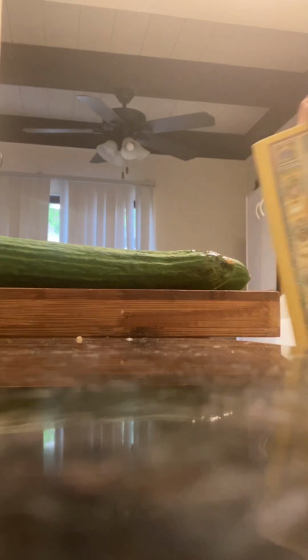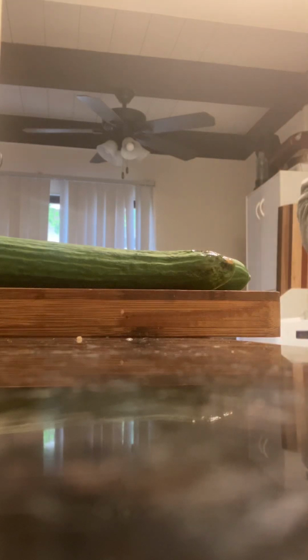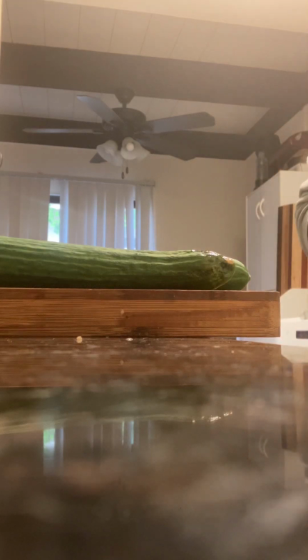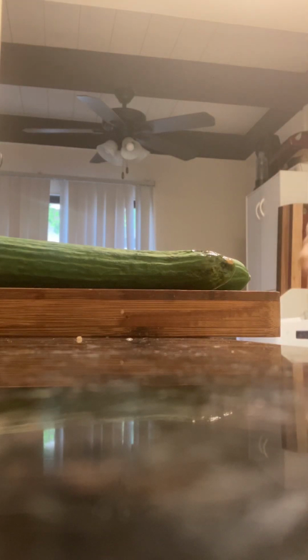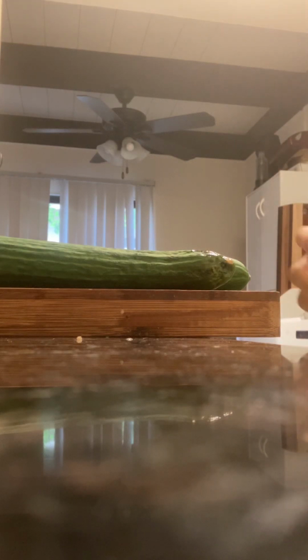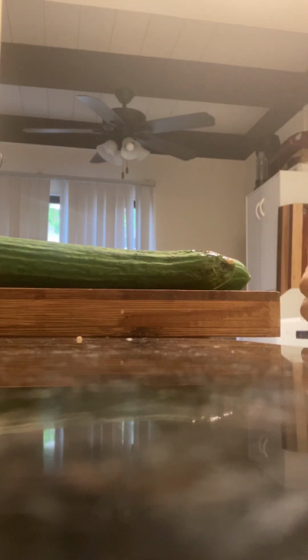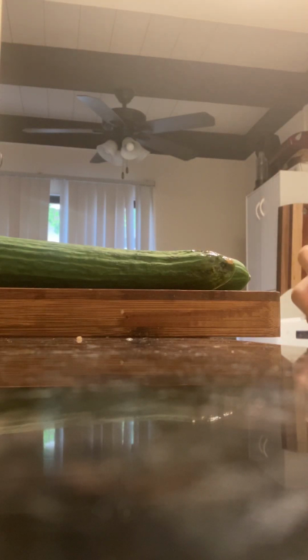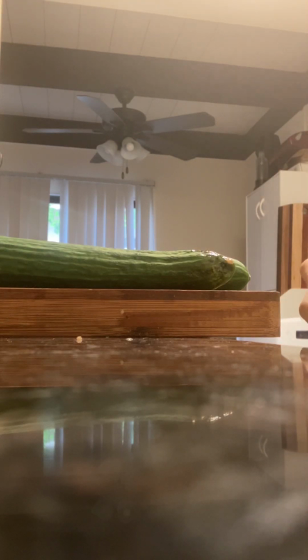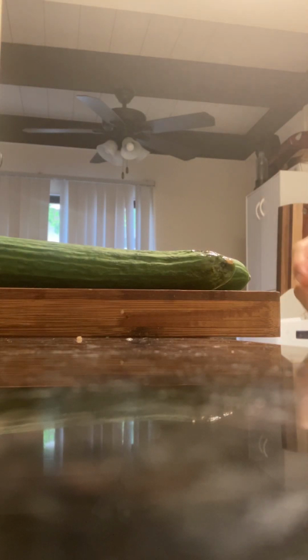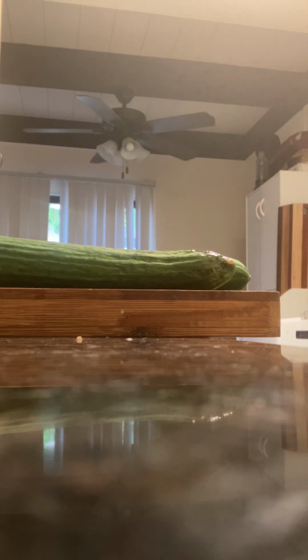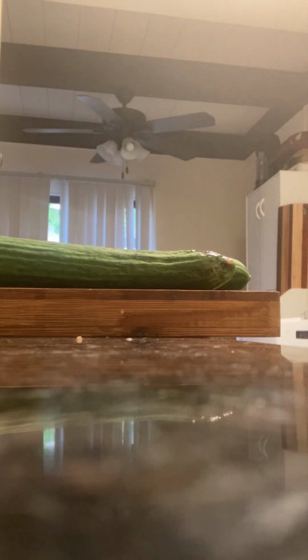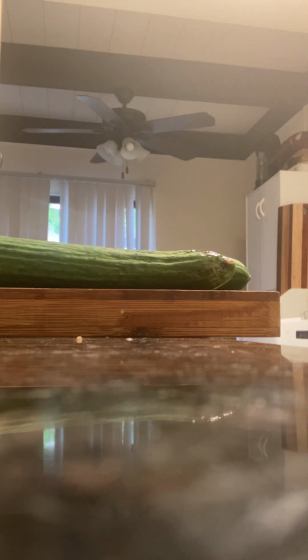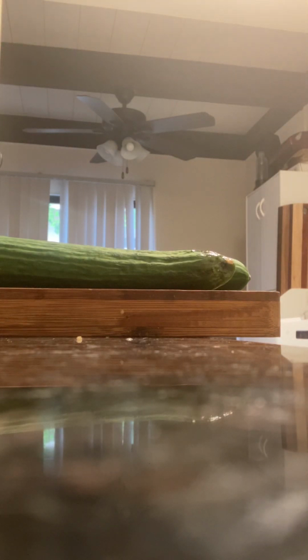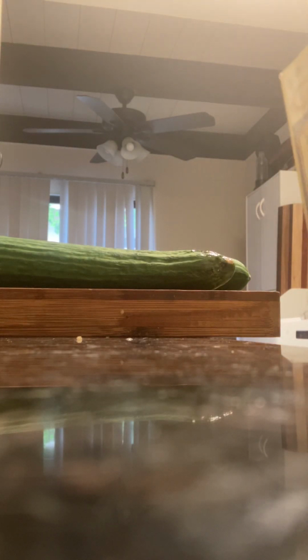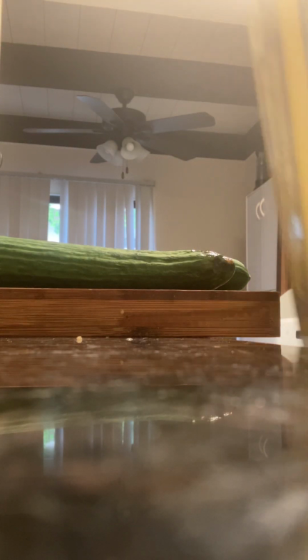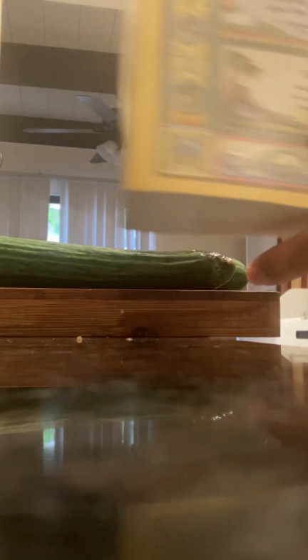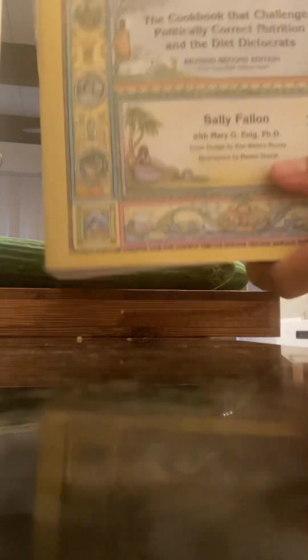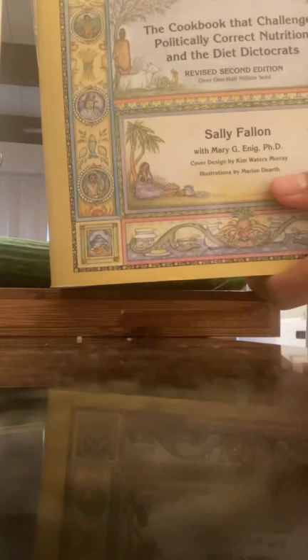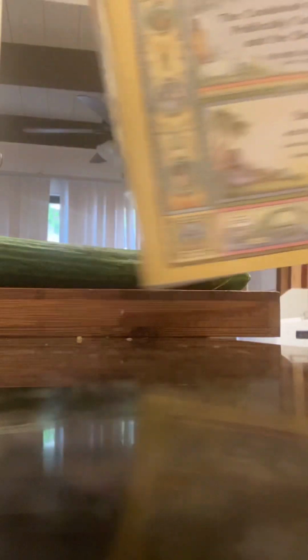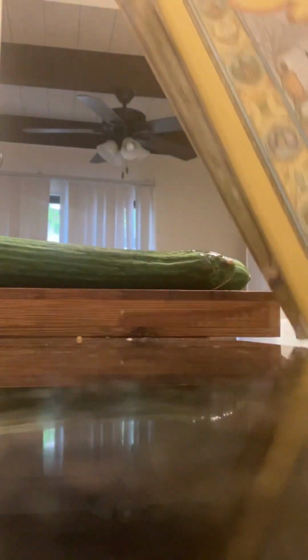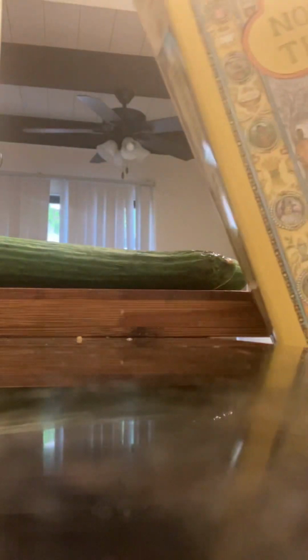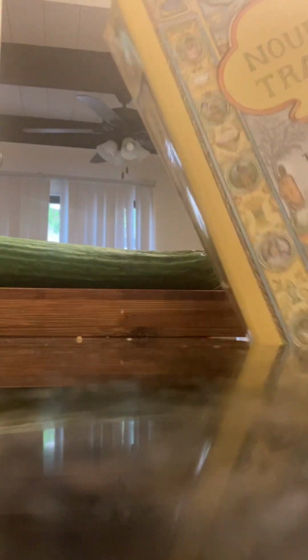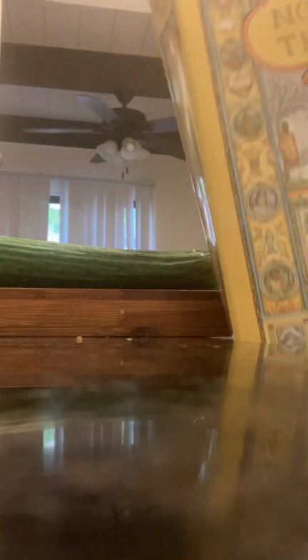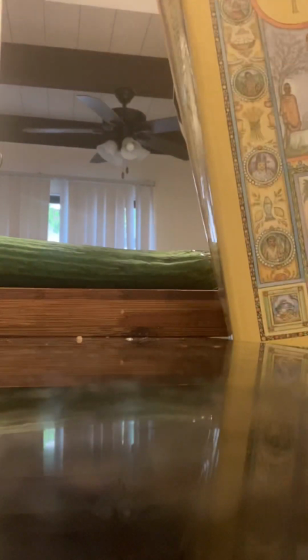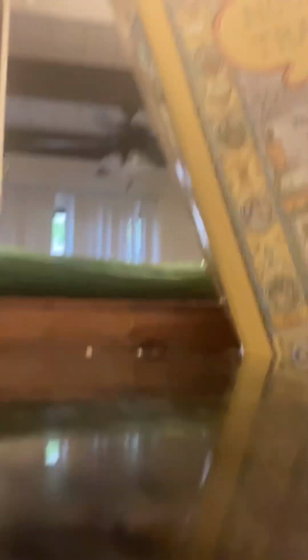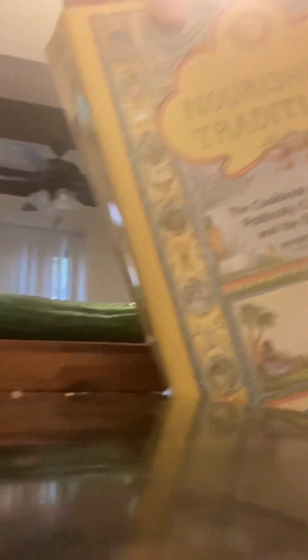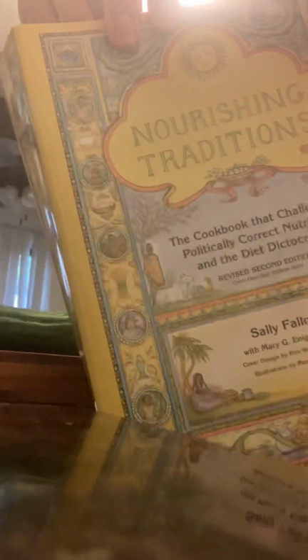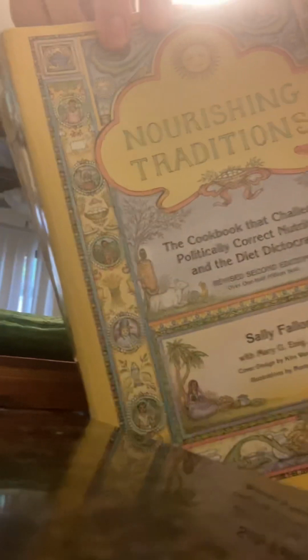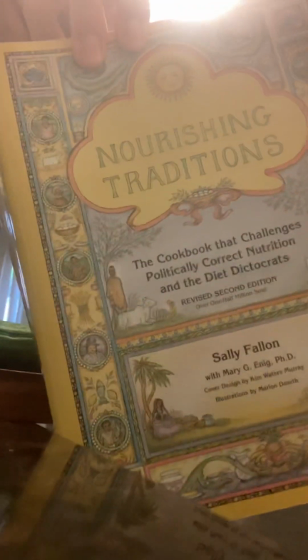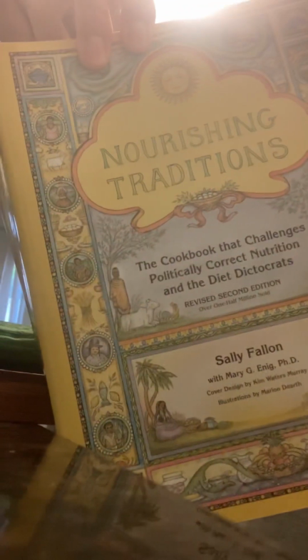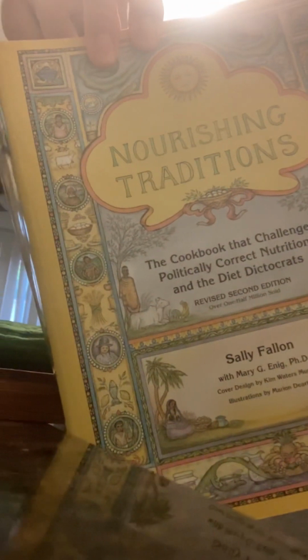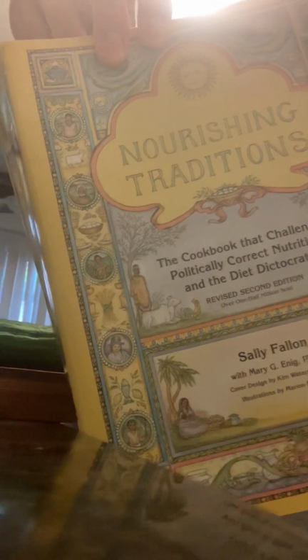Today, I will be making pickled cucumbers, mainly following the instruction of this book, Nourishing Traditions.